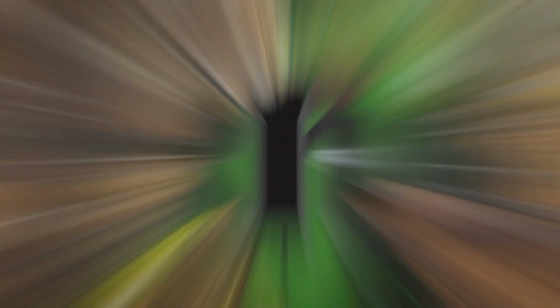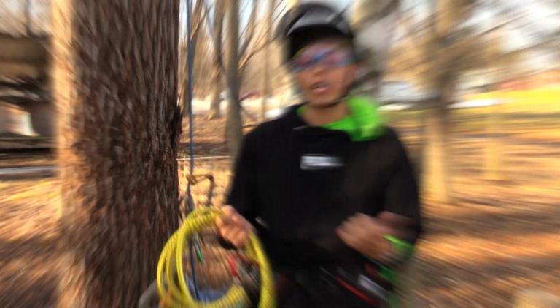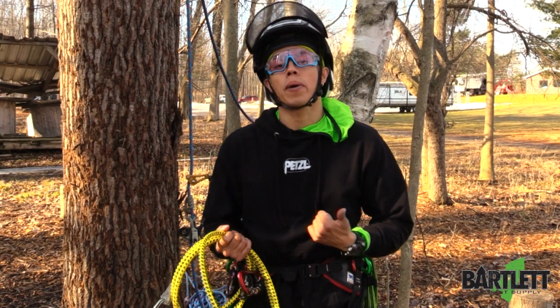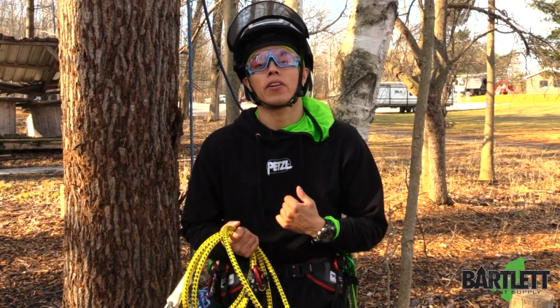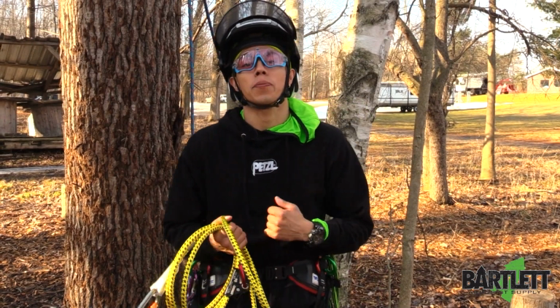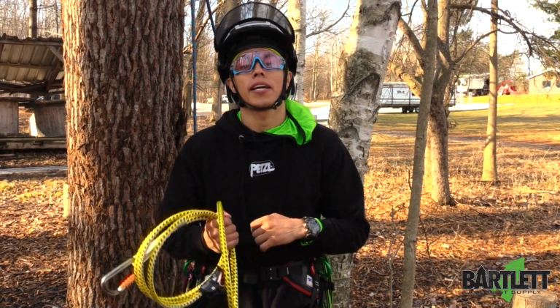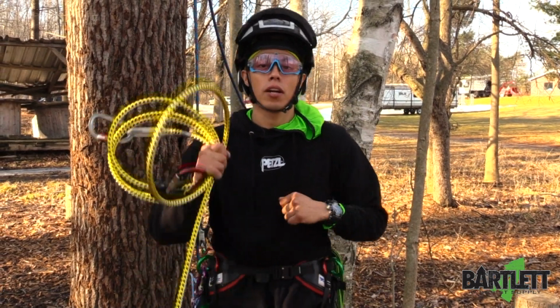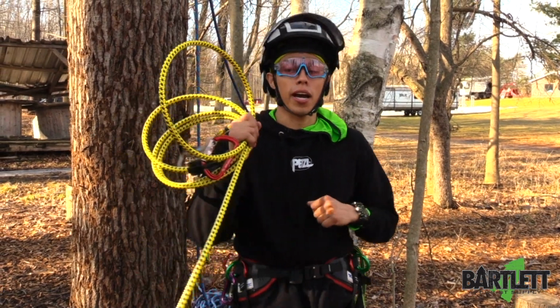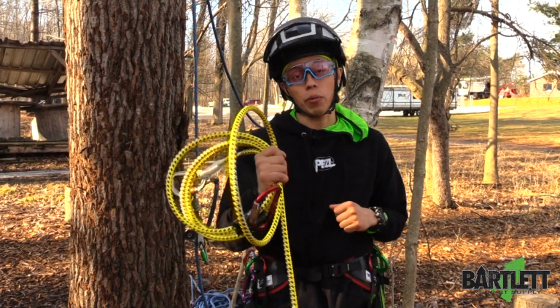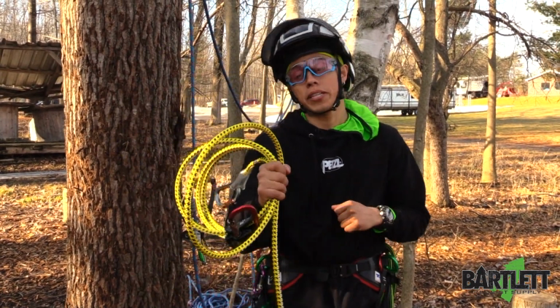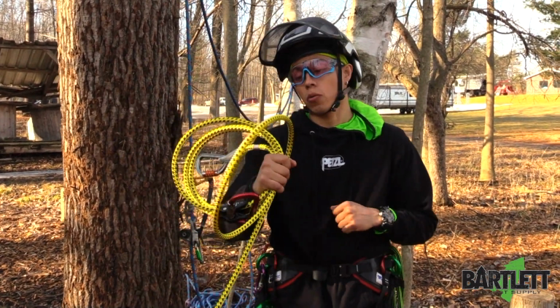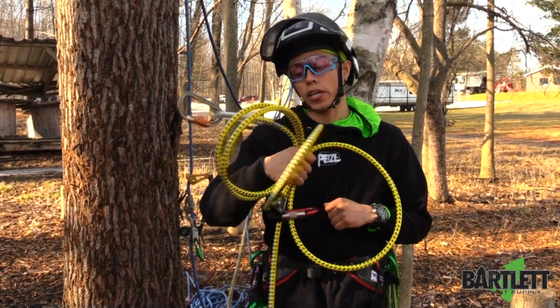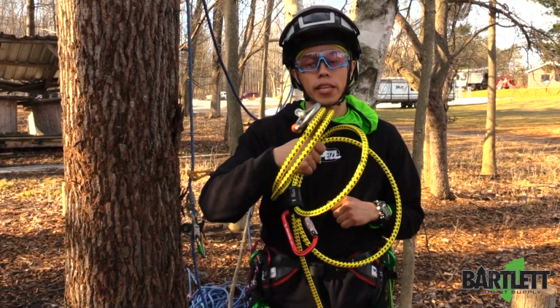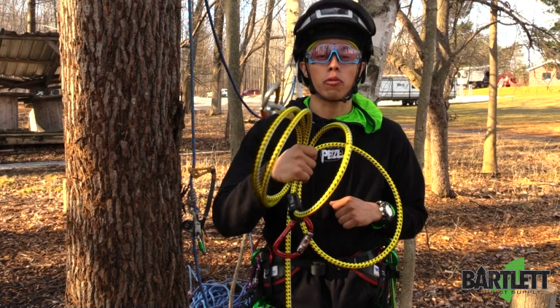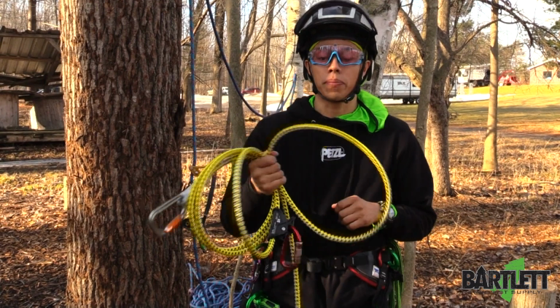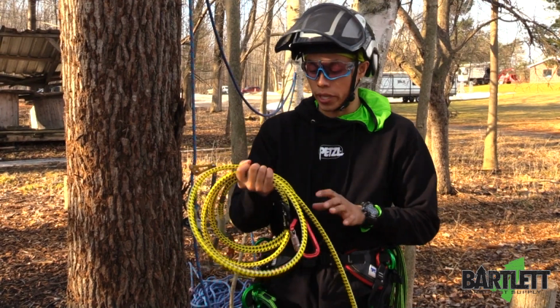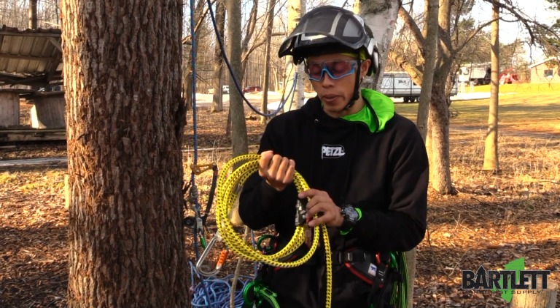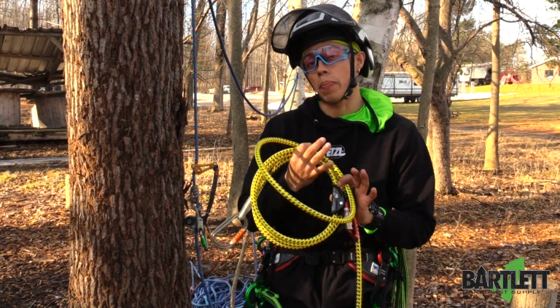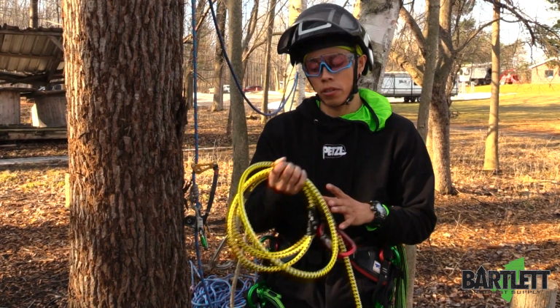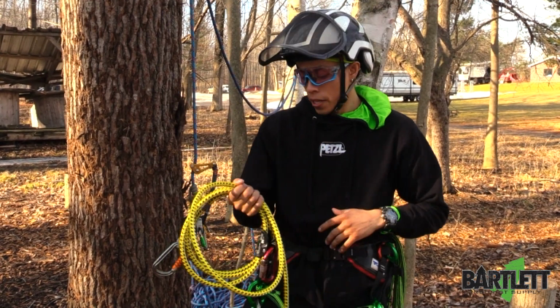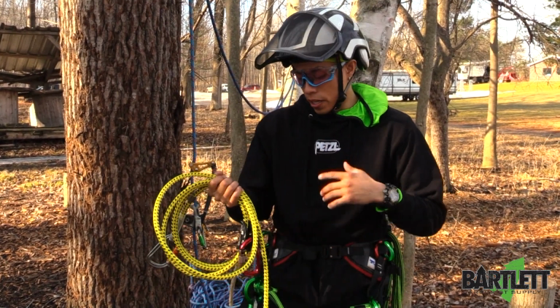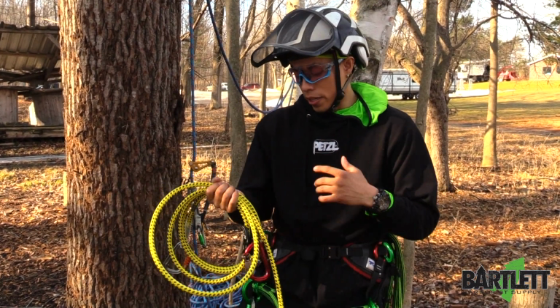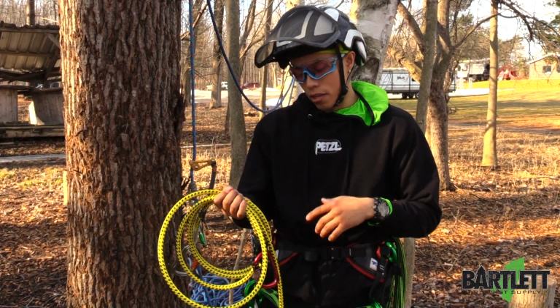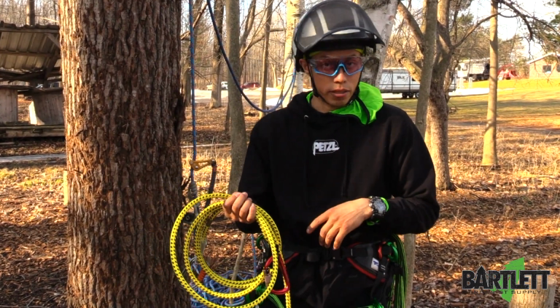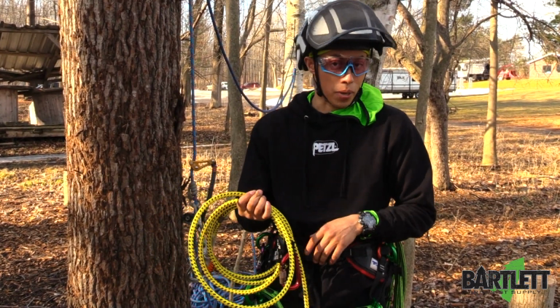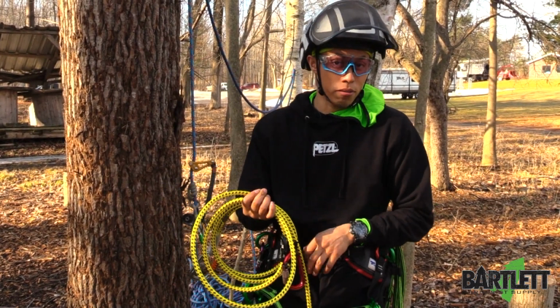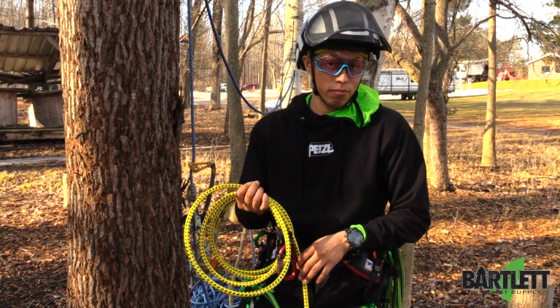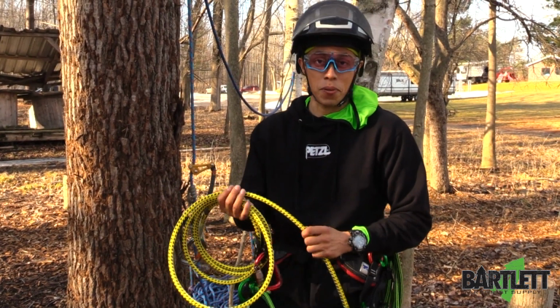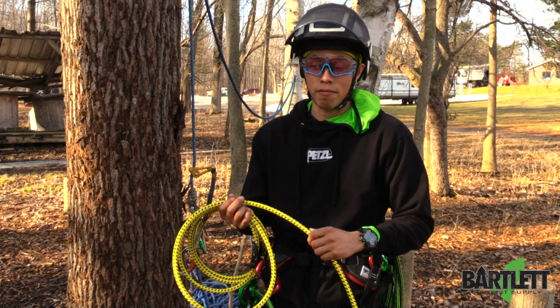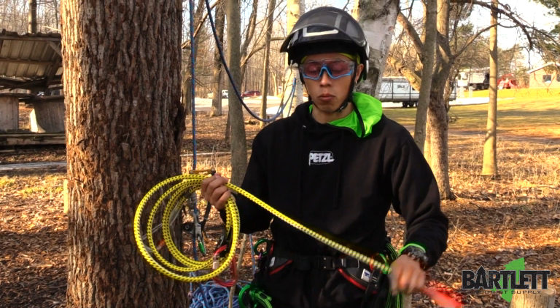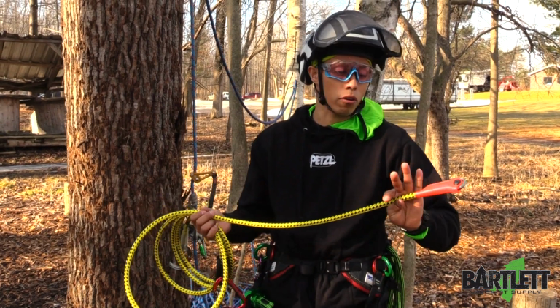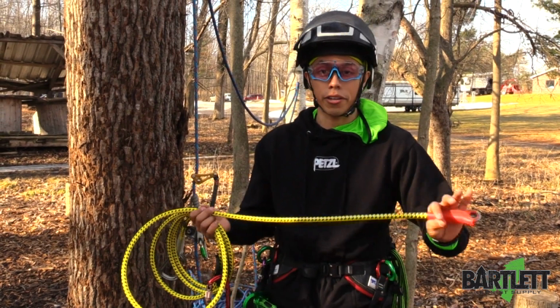Hey guys, welcome back to Bartlett Arborist Supply. Today we're going to be taking a quick look at the Microflip. This one is made by Petzl. It is a Primo flip line — it's a wire core lanyard.